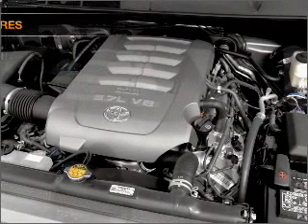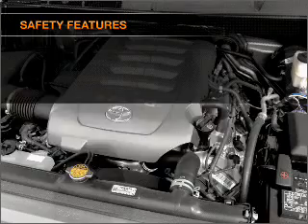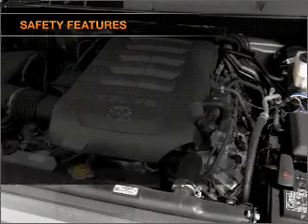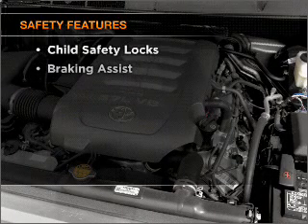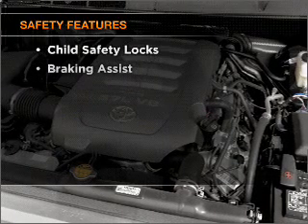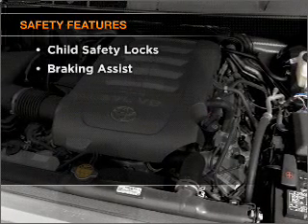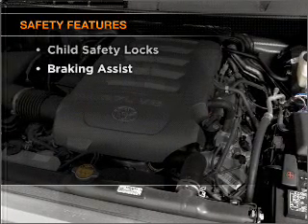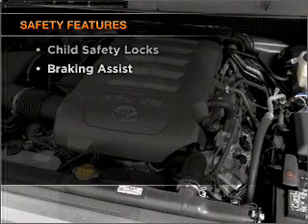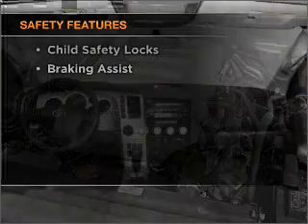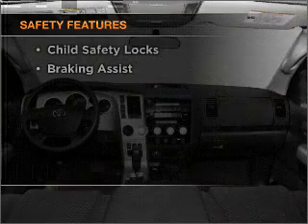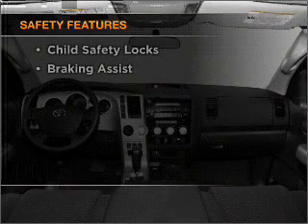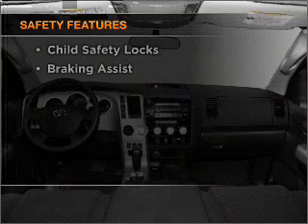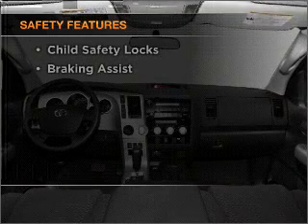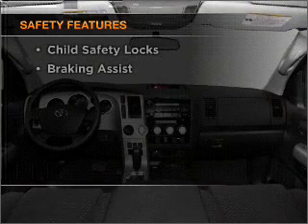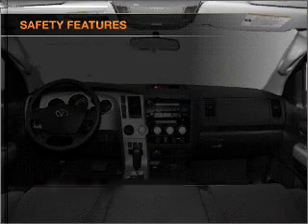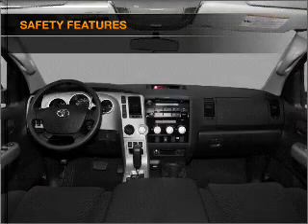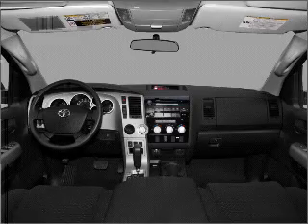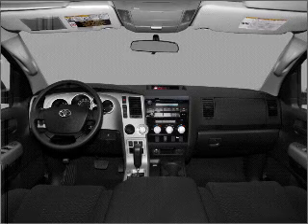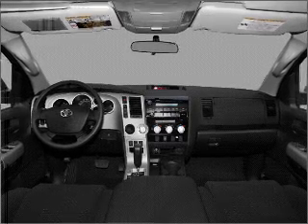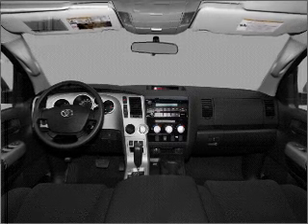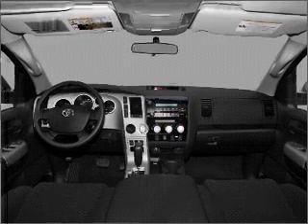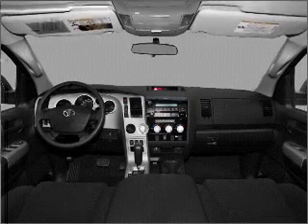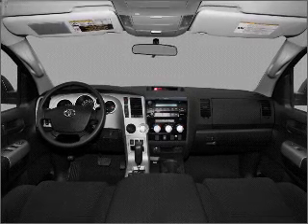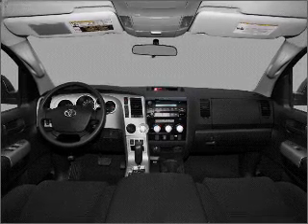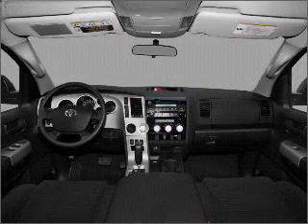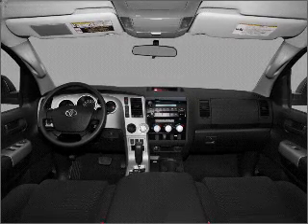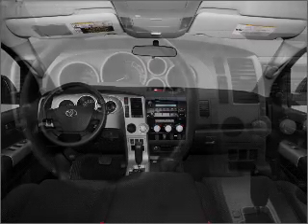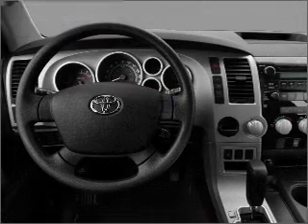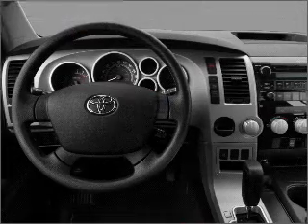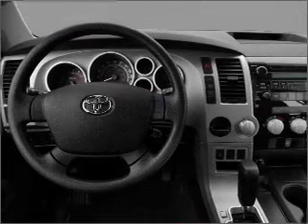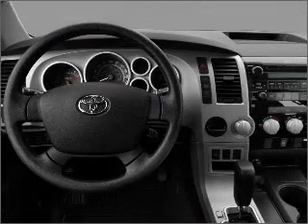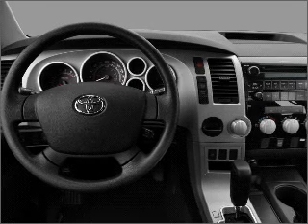If safety is a high priority, rest assured knowing that these top safety components are included: front ventilated disc brakes, passenger airbag, side airbag, and curtain head airbags.